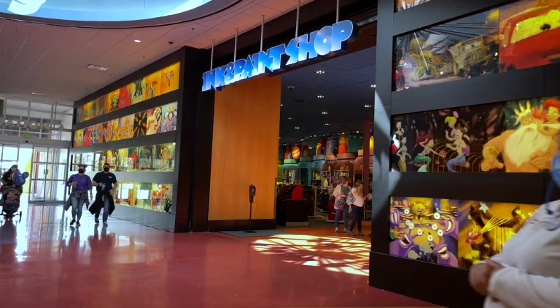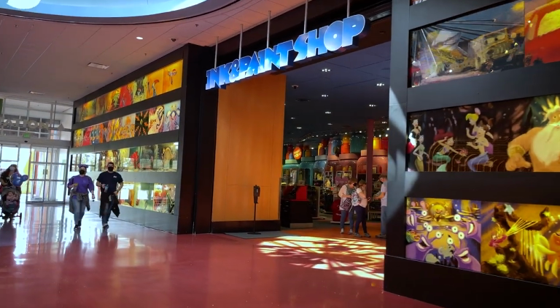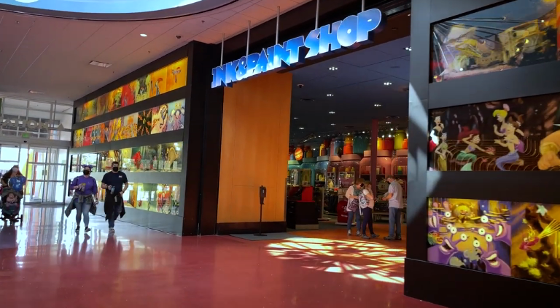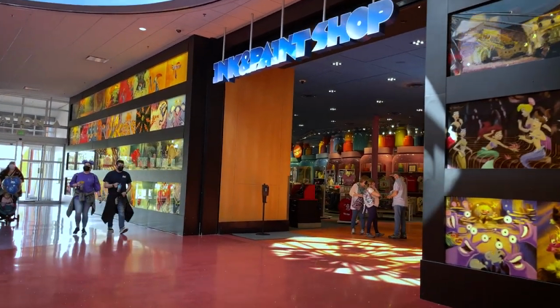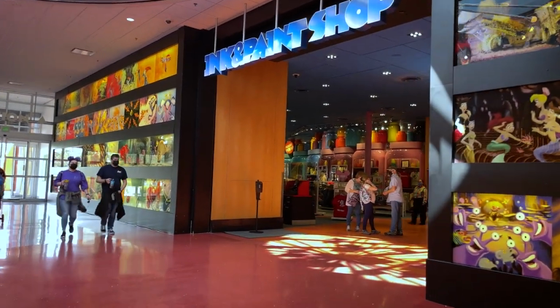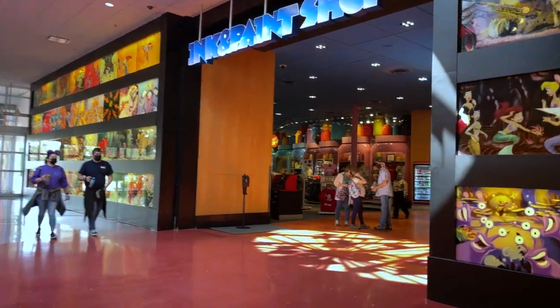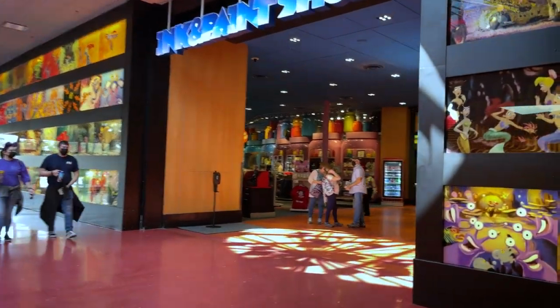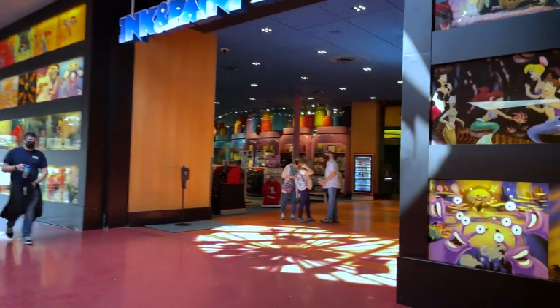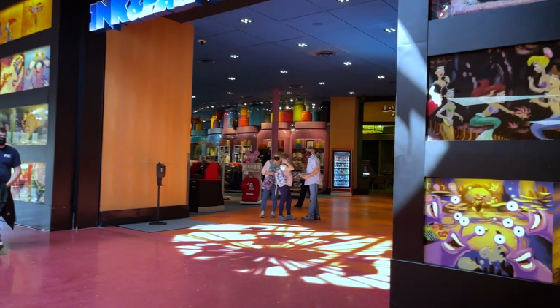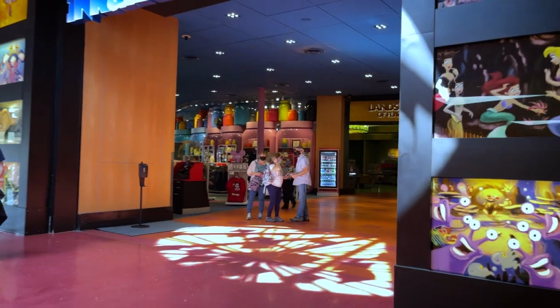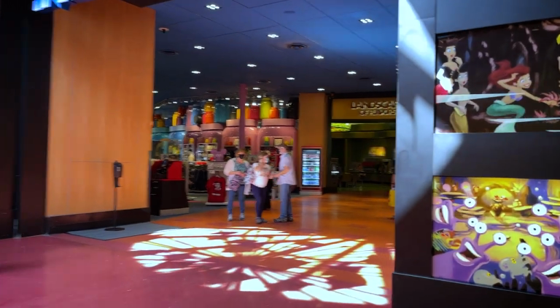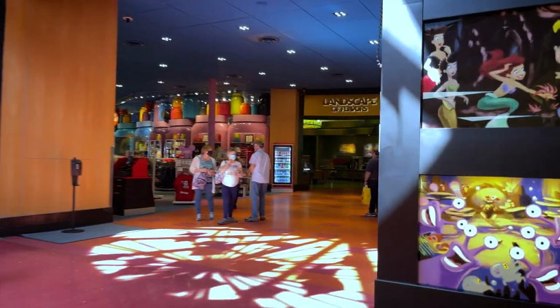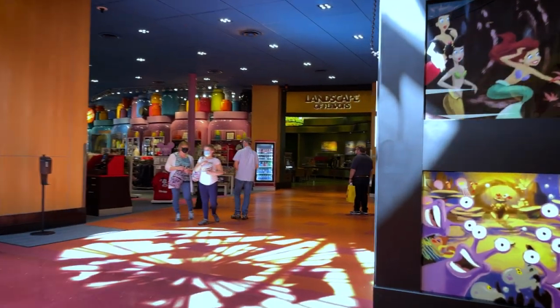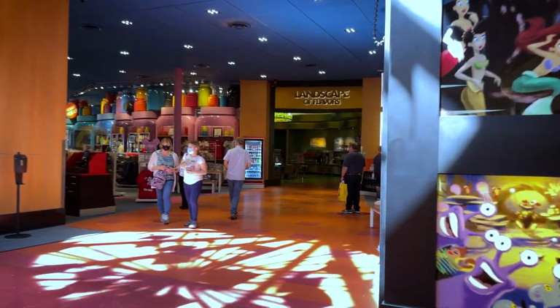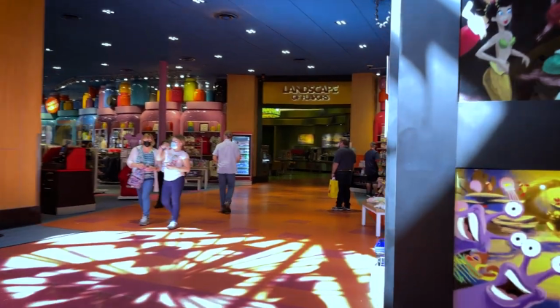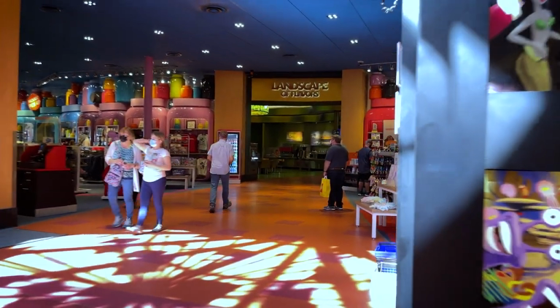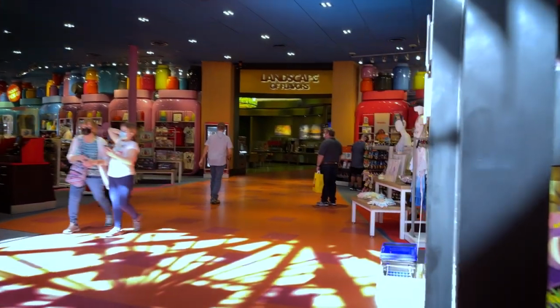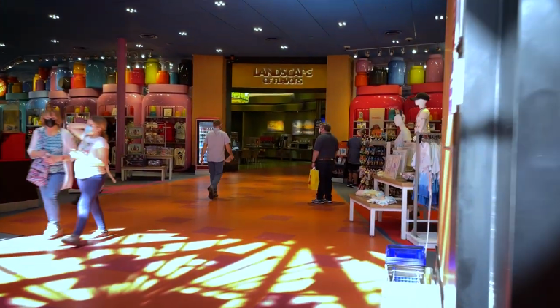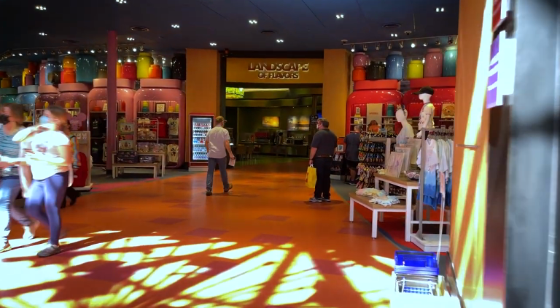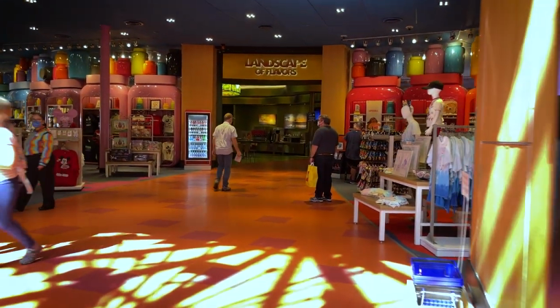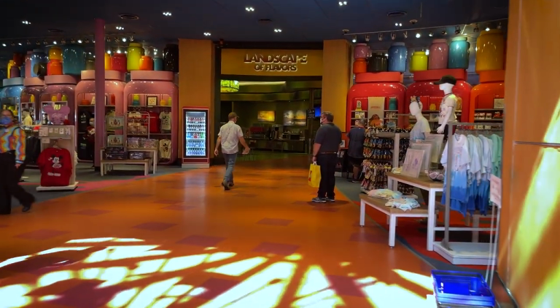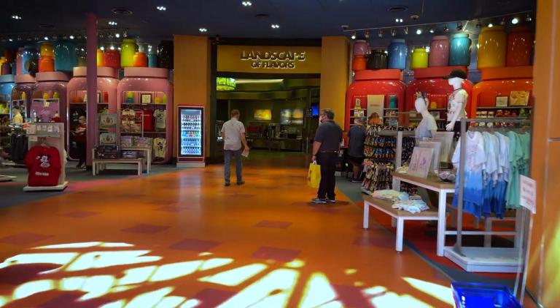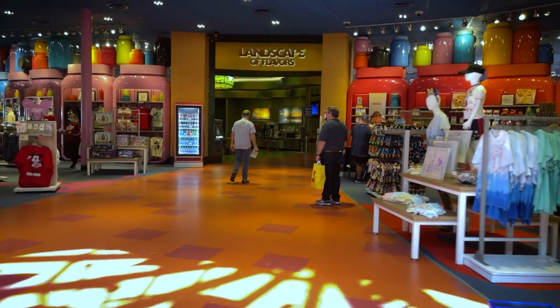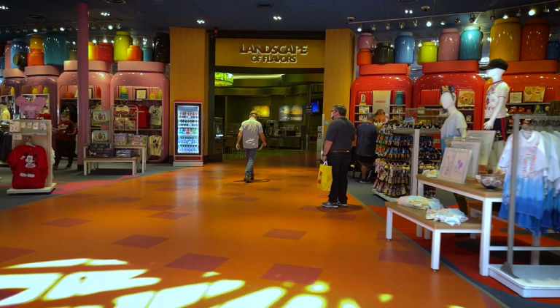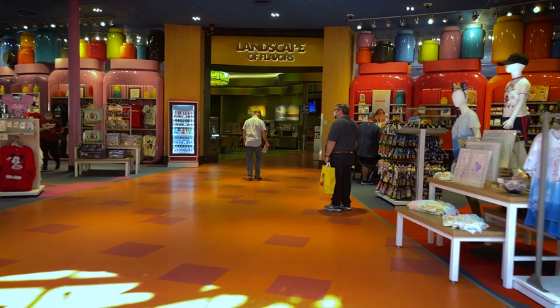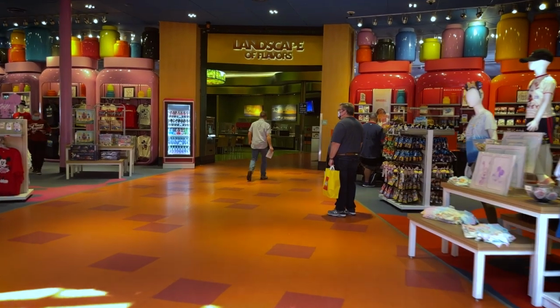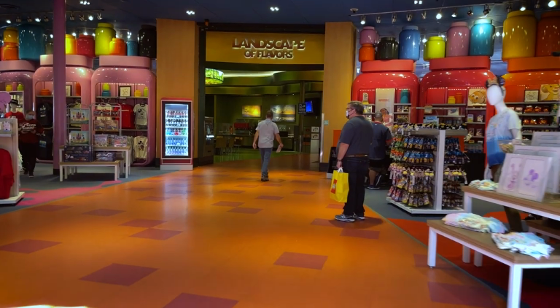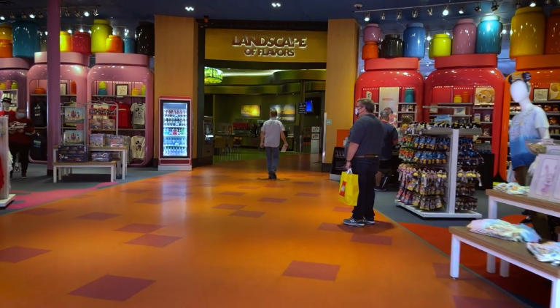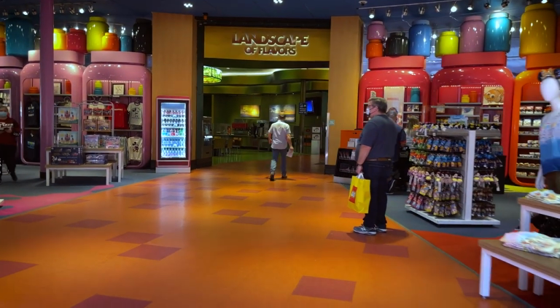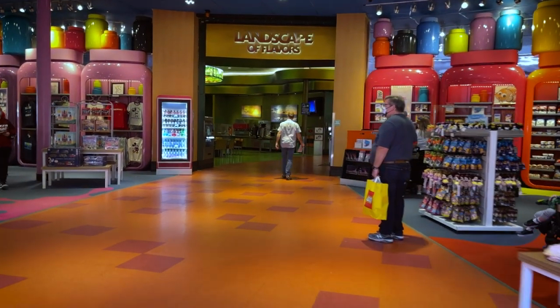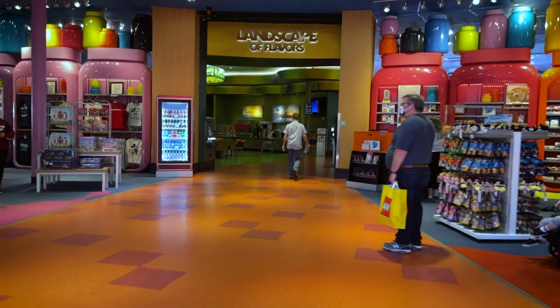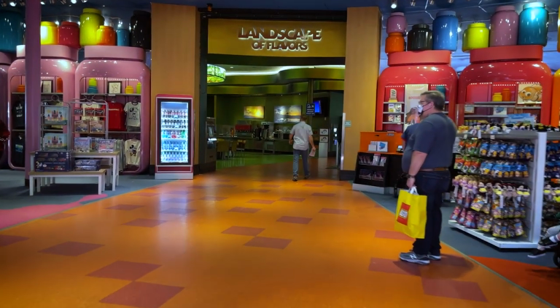If you're coming in on the Skyliner or from the other part of the resort, you're going to come in that back door and then cut right through the ink and paint gift shop and go straight ahead — that will take you directly to the Landscape of Flavors.